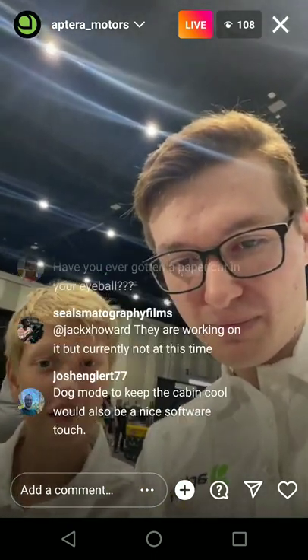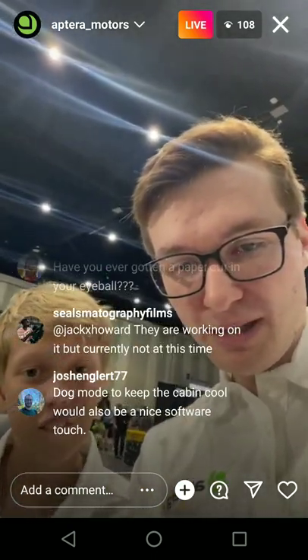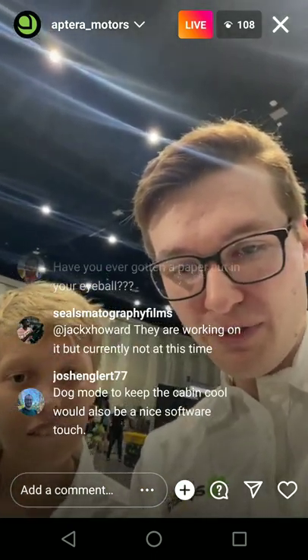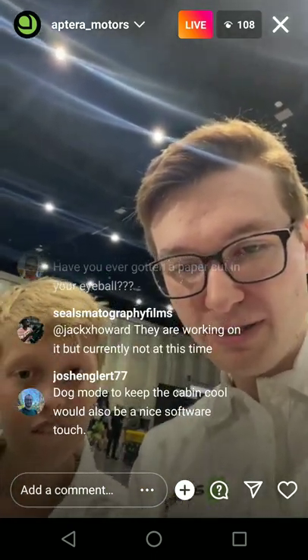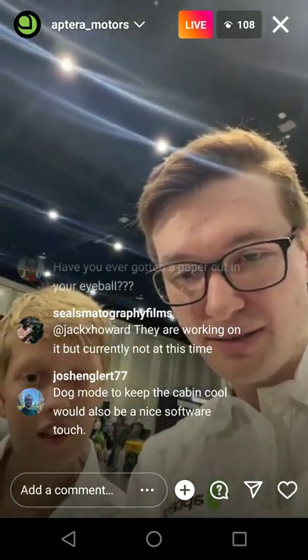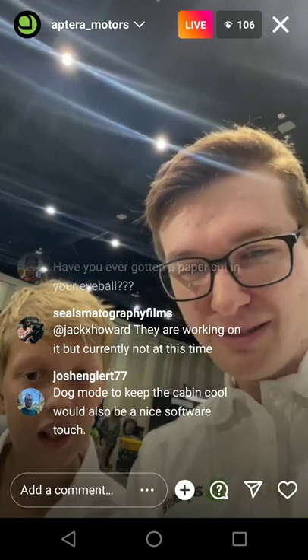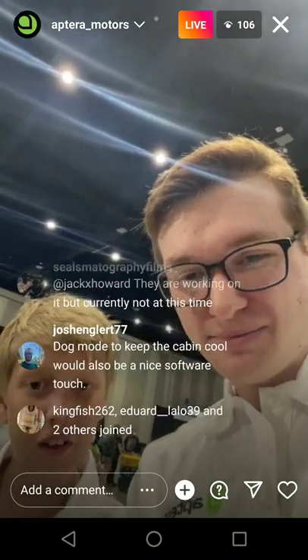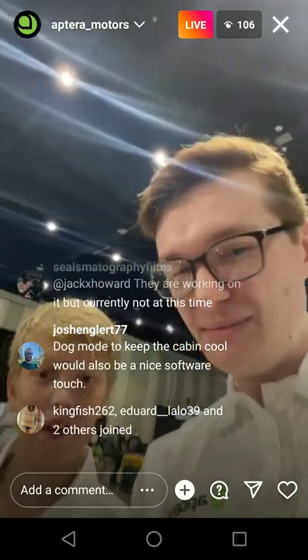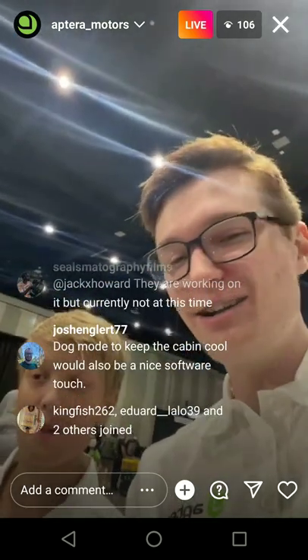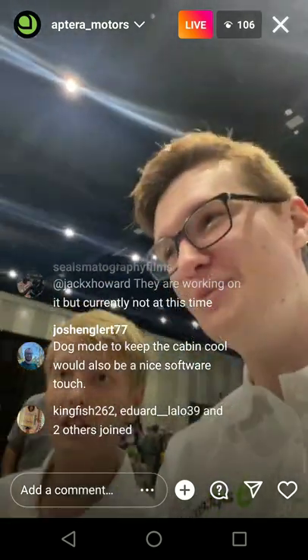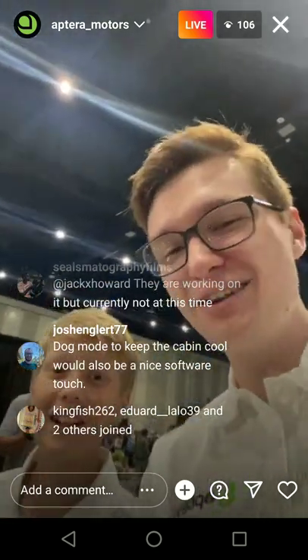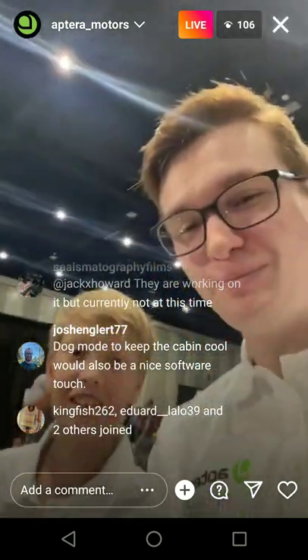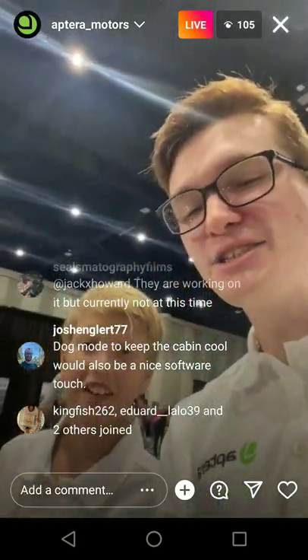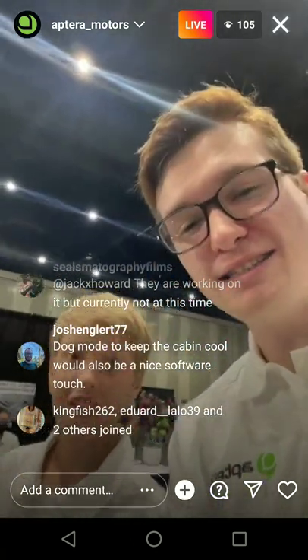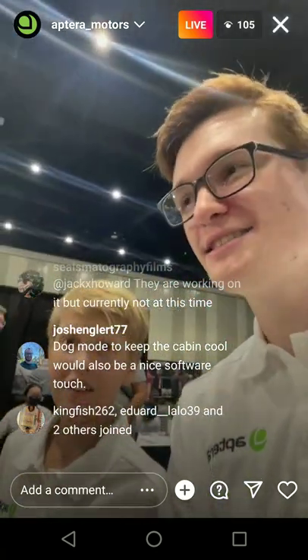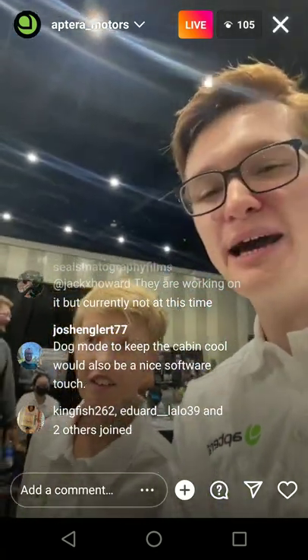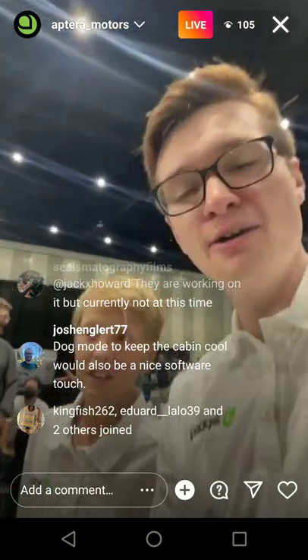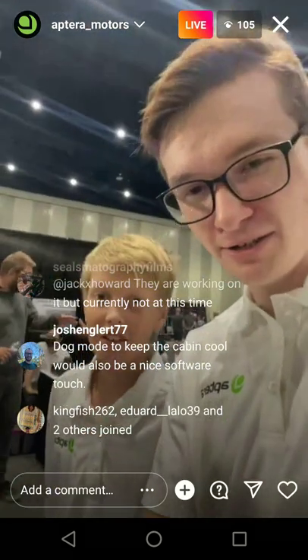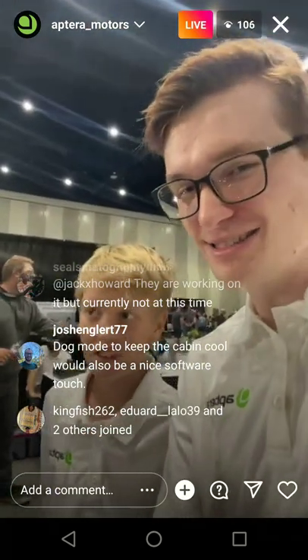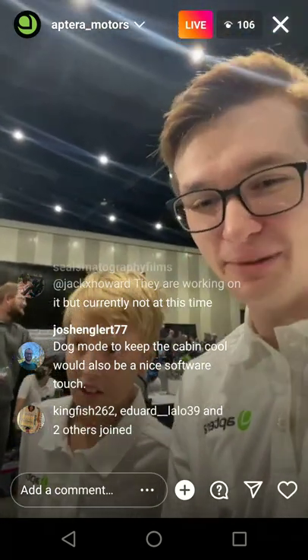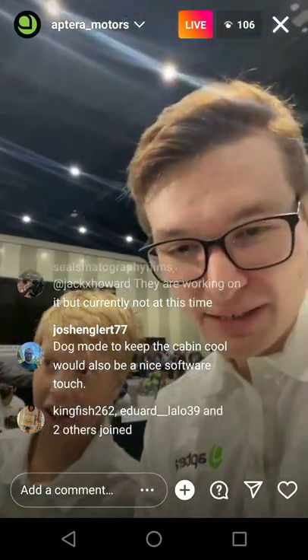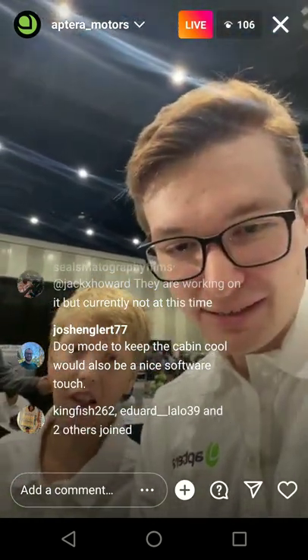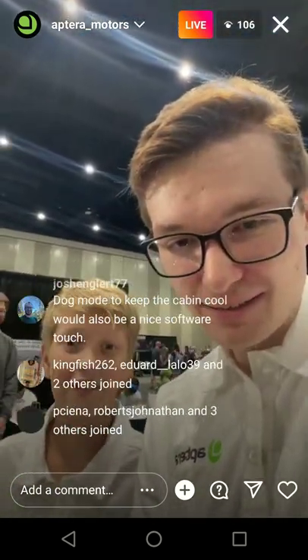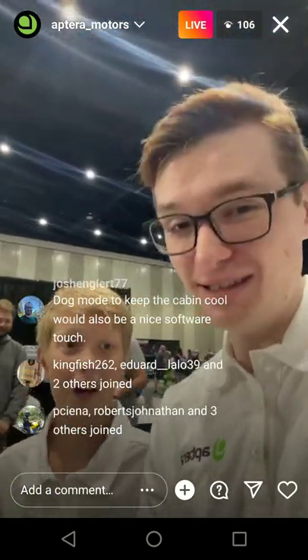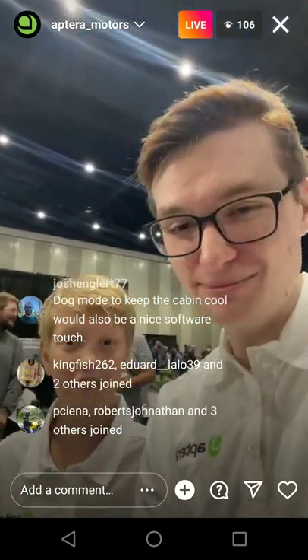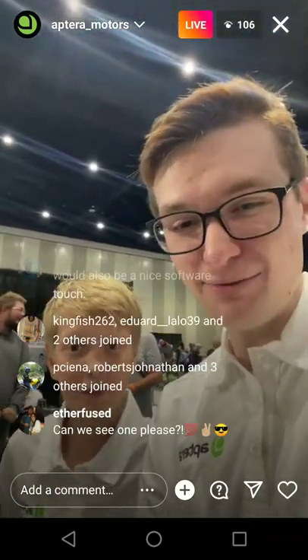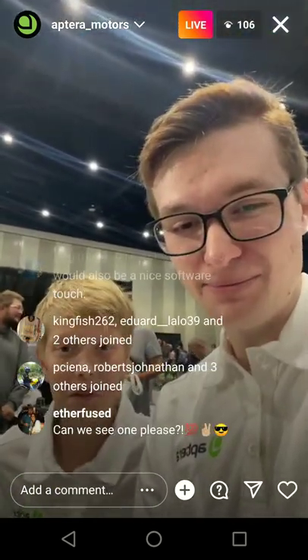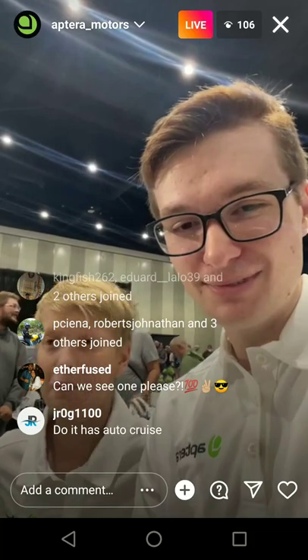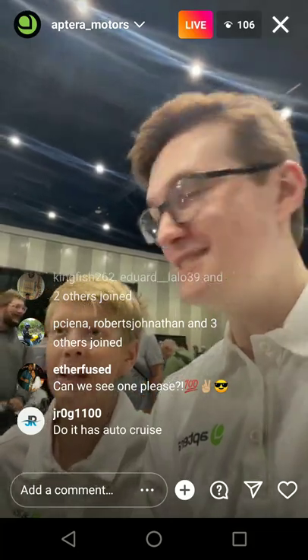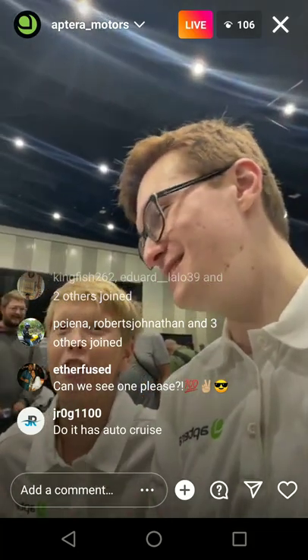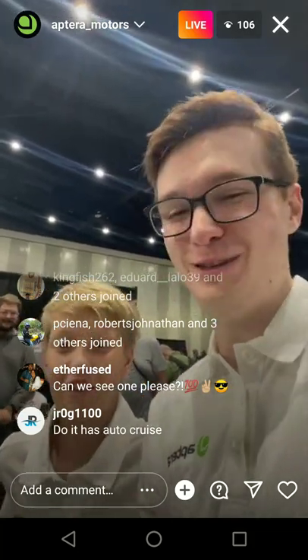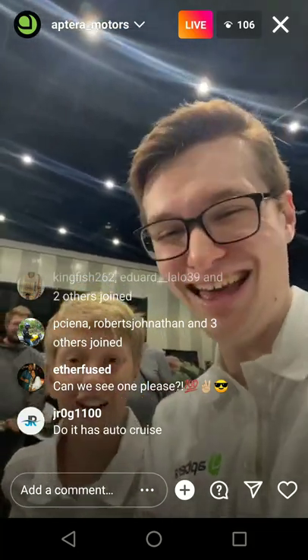Can it be flipped? Can it handle being rear-ended without flipping? It's not going to flip. This thing is not going to flip — it has such a wide stance, the battery's low with a low center of gravity, it's not going to flip. And it's really light.